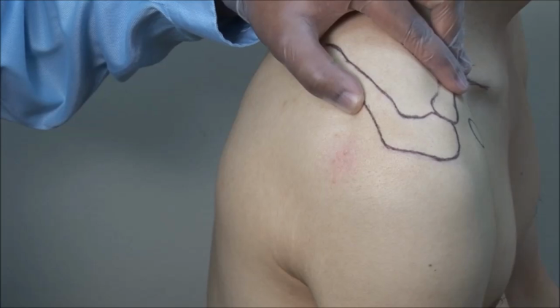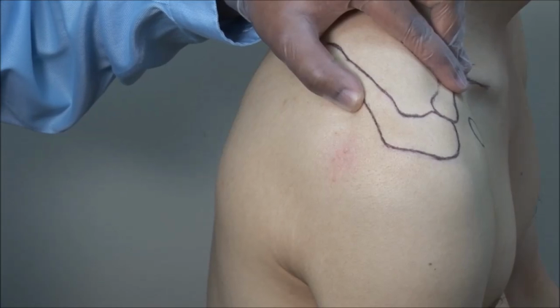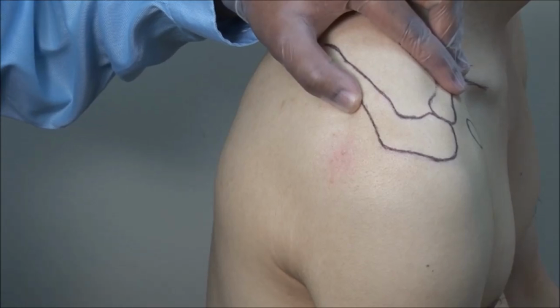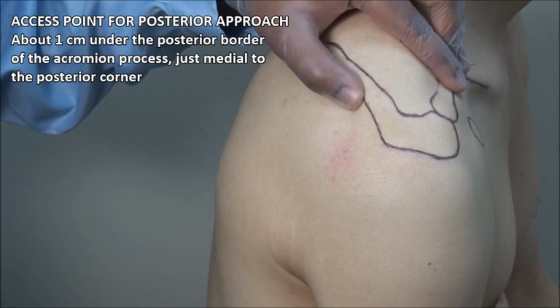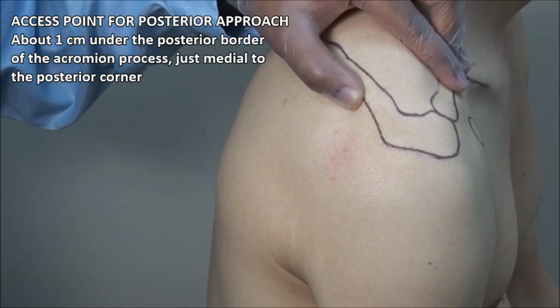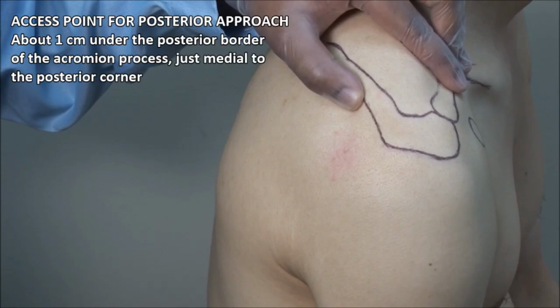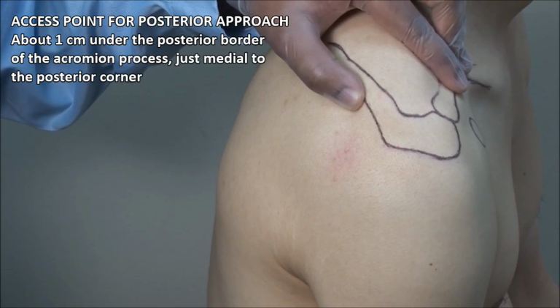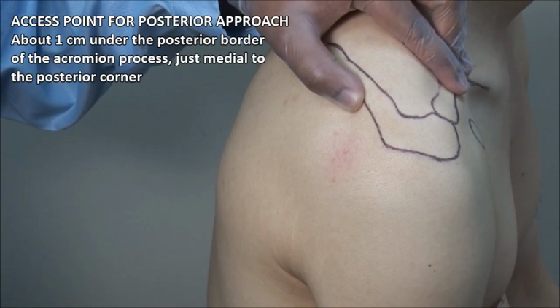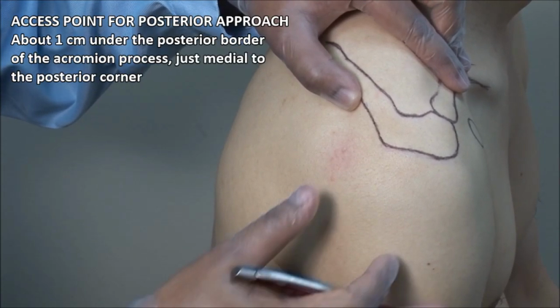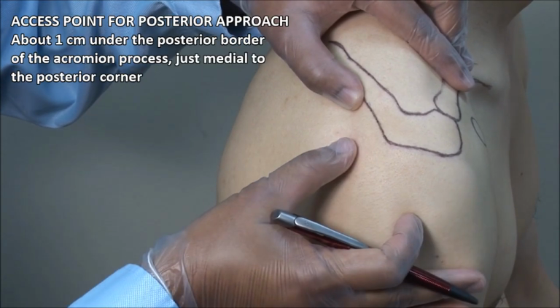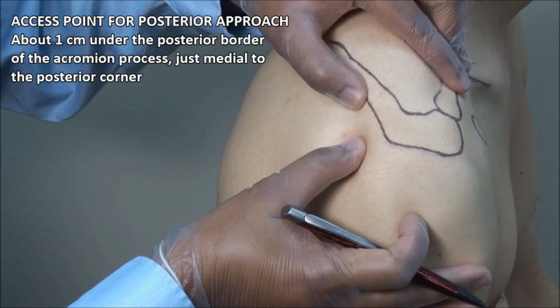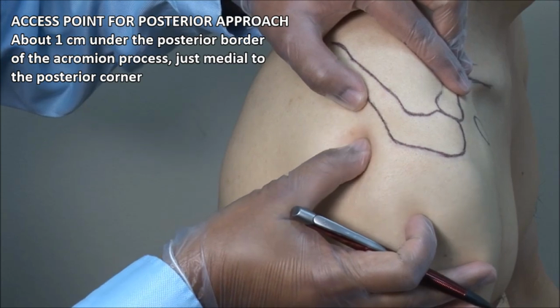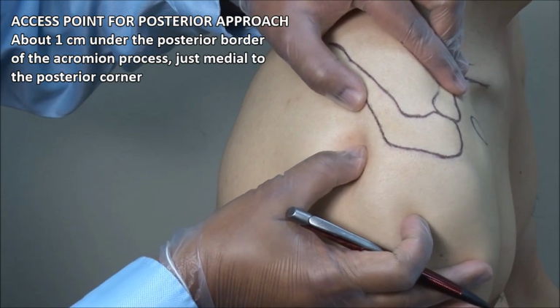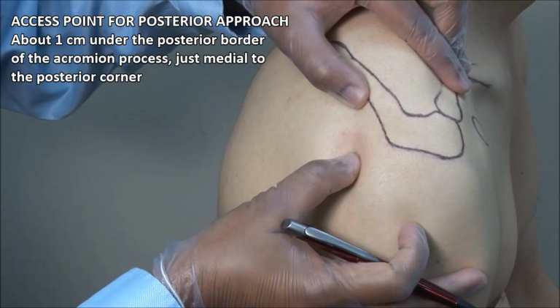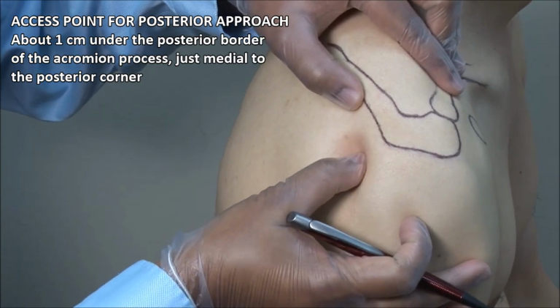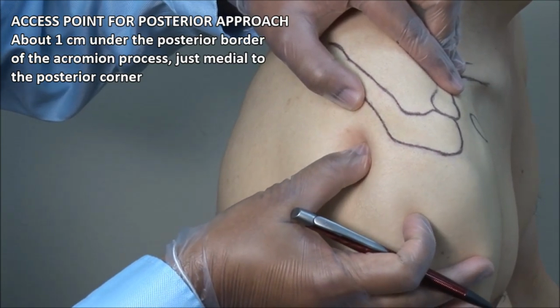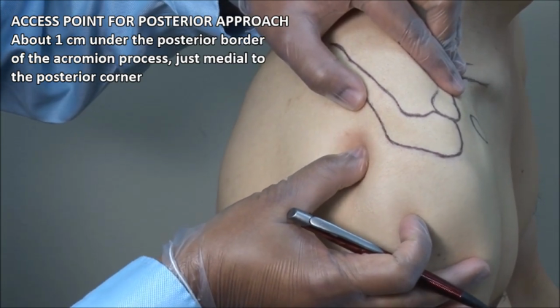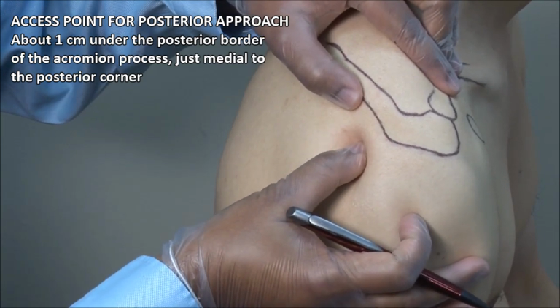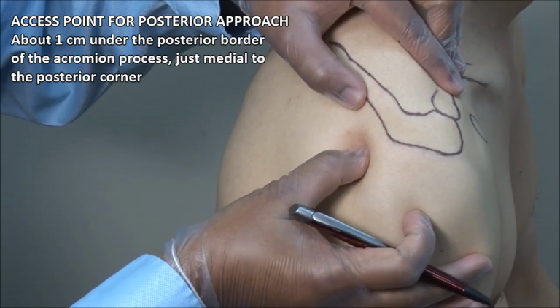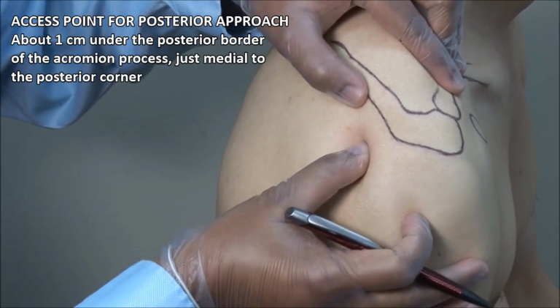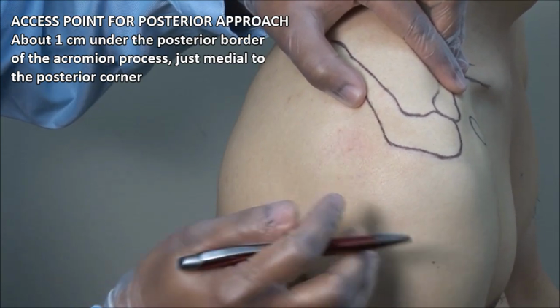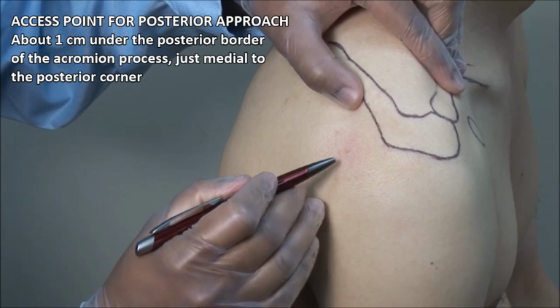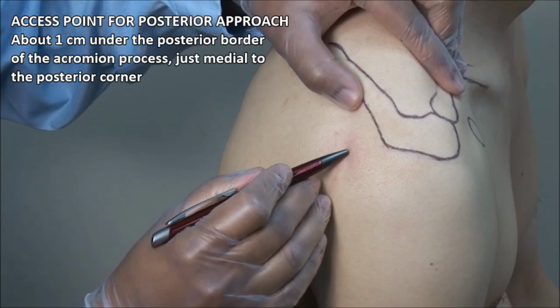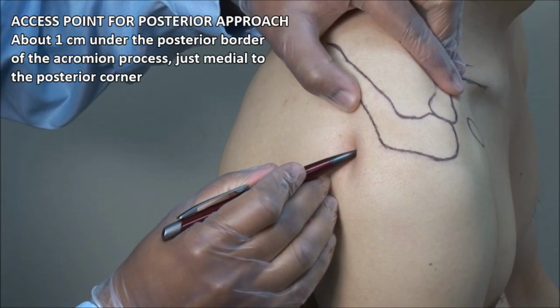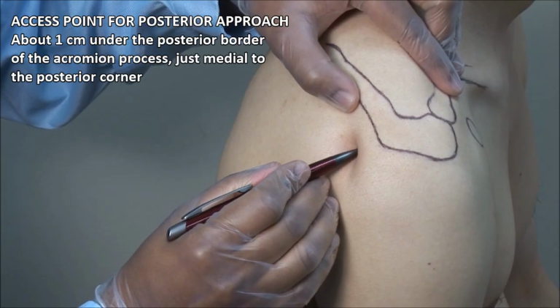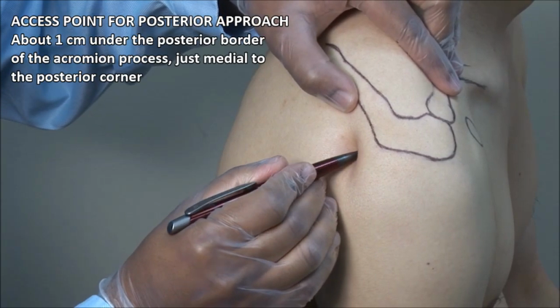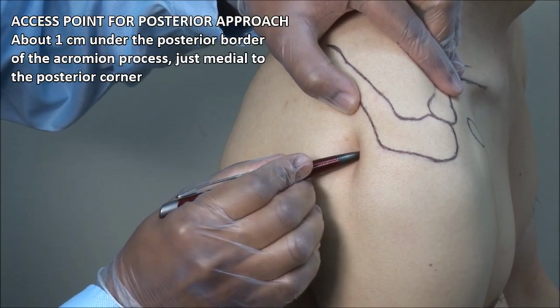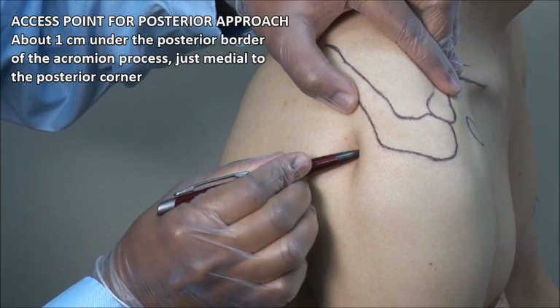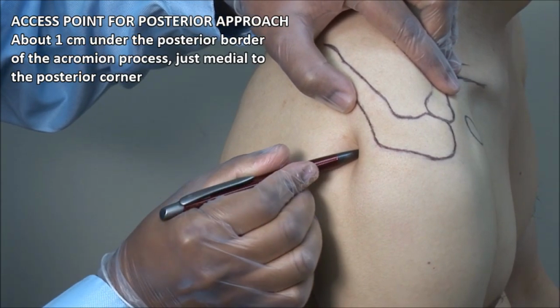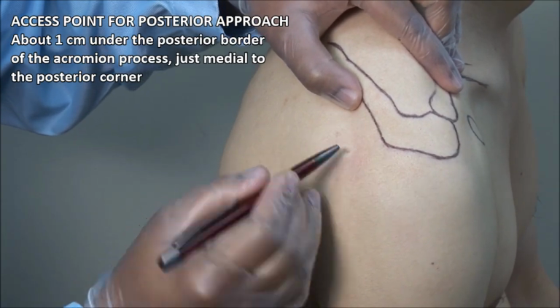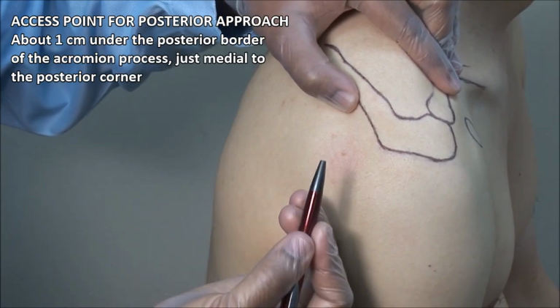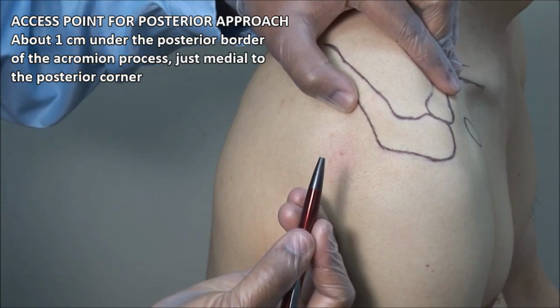For the posterior approach to subacromial injections, palpate the soft spot below the posterior border of the acromion and make a mark about 1 cm below the edge using a retractable pen.